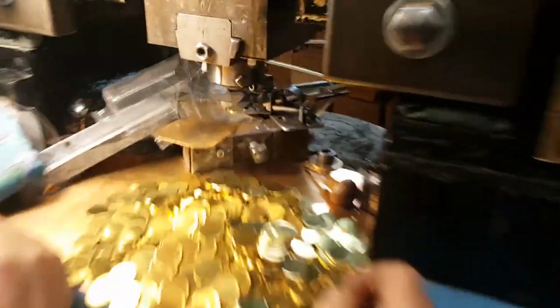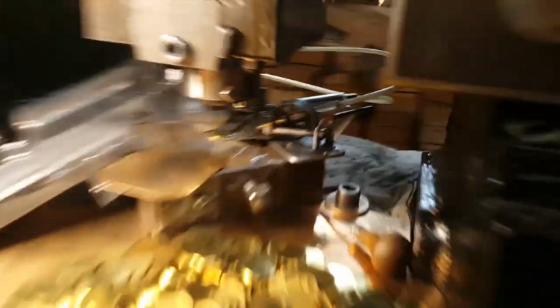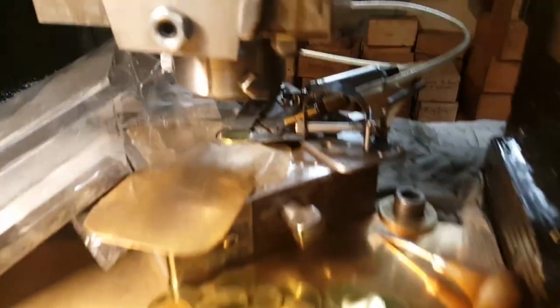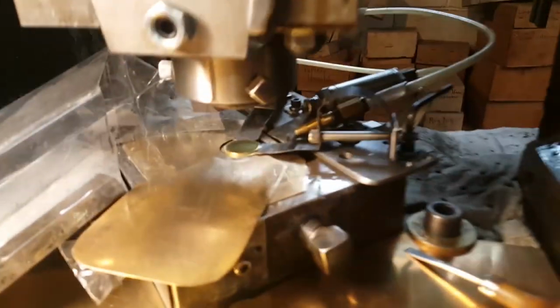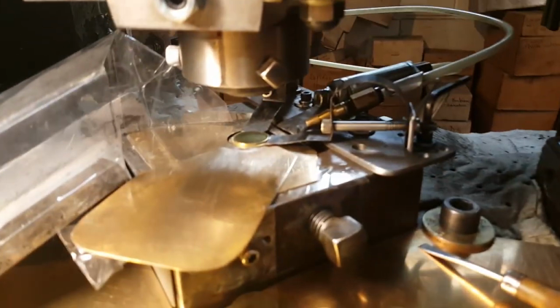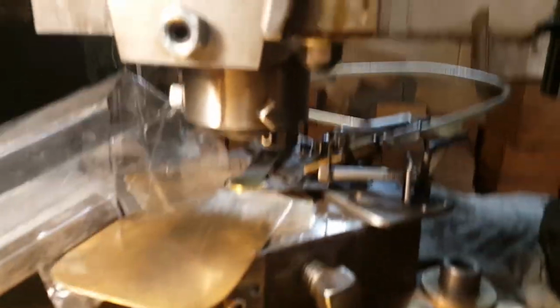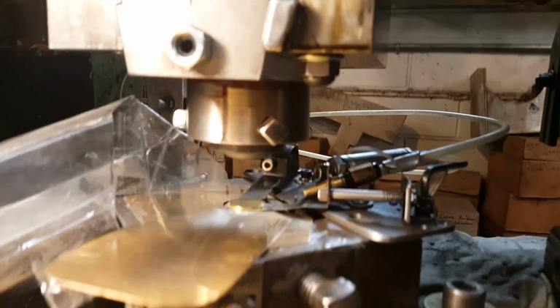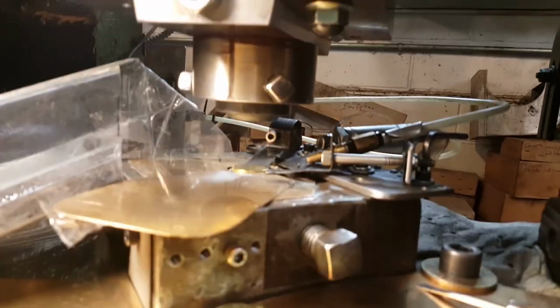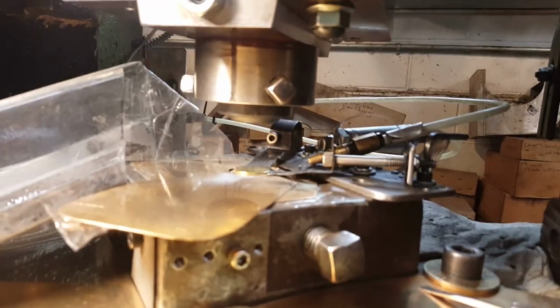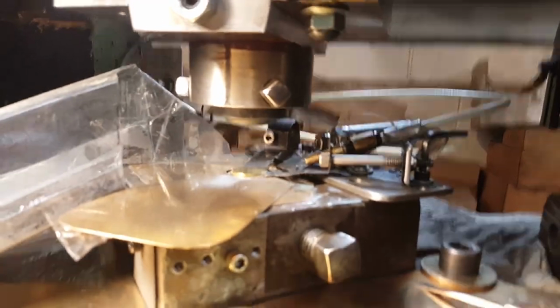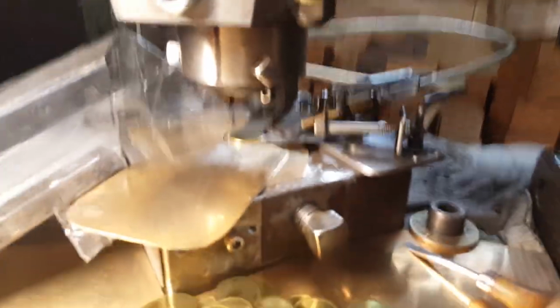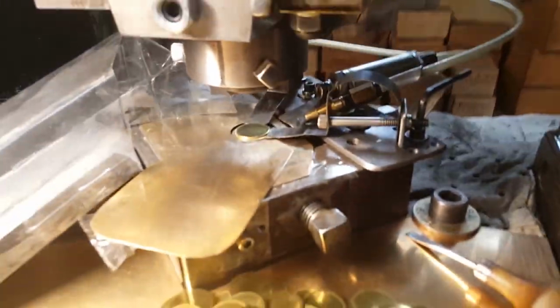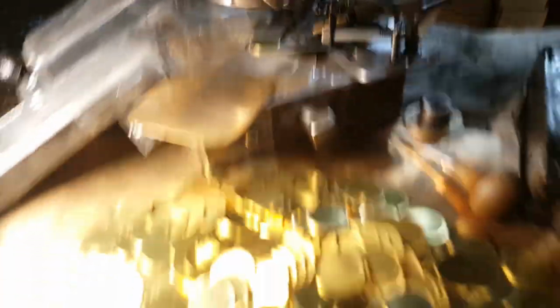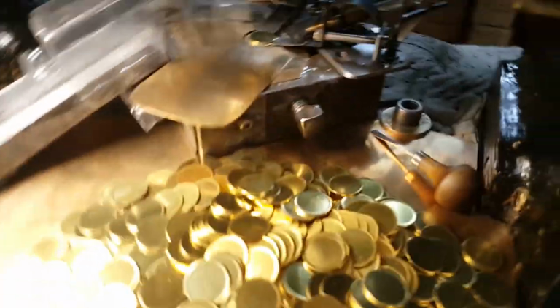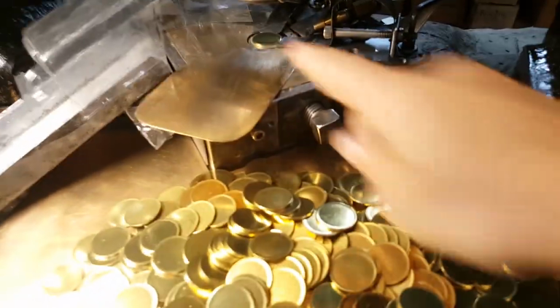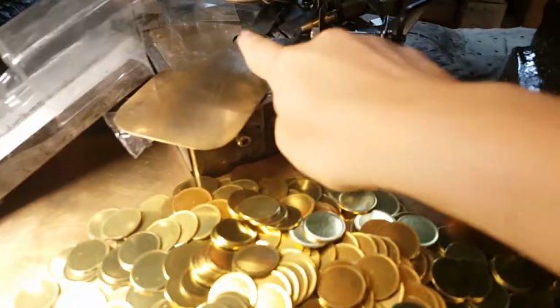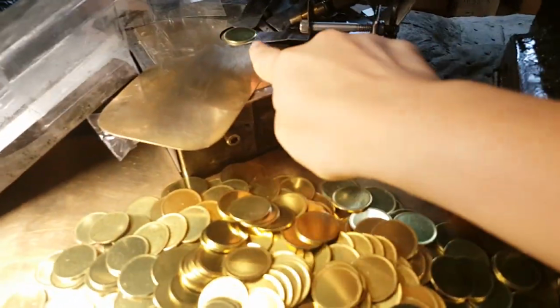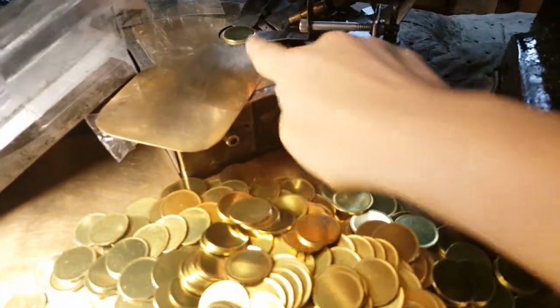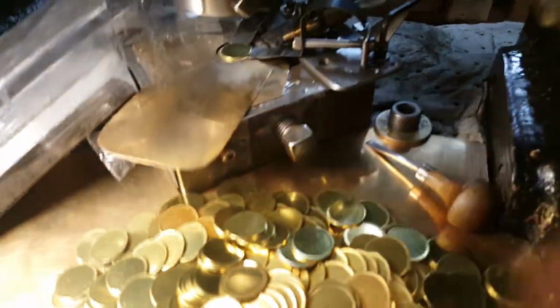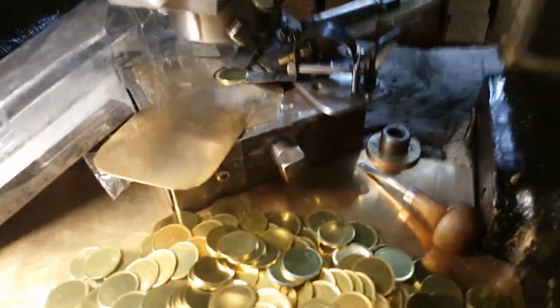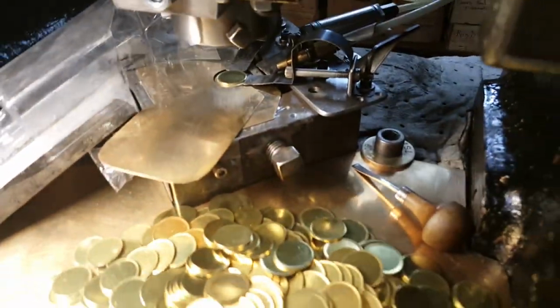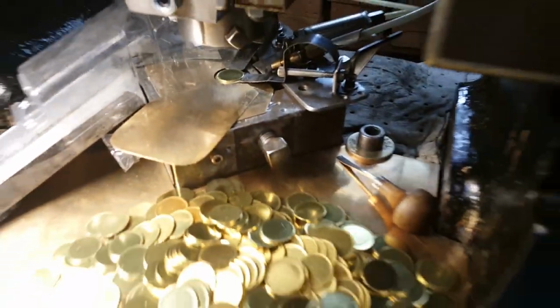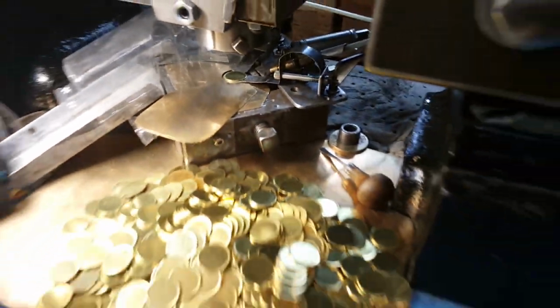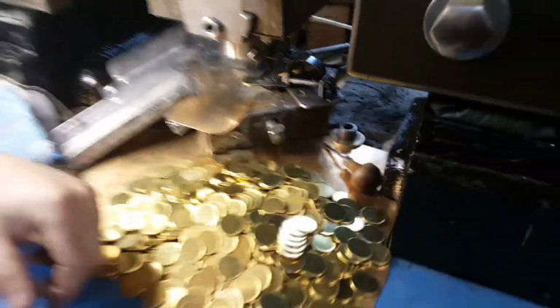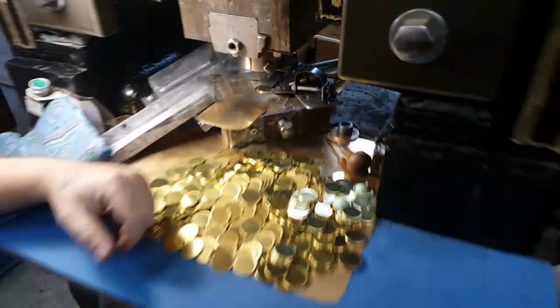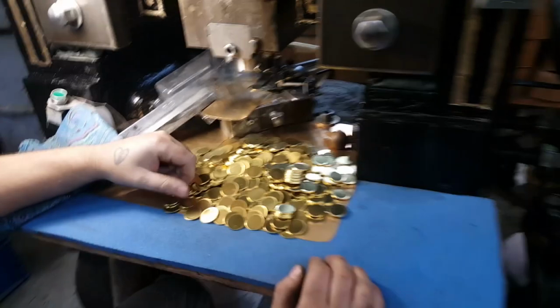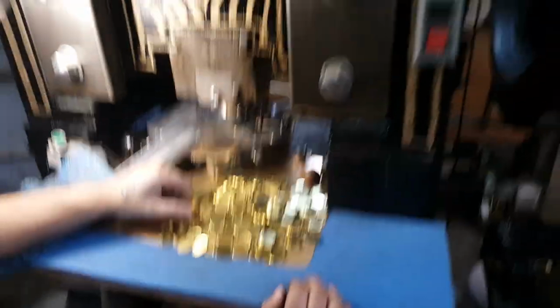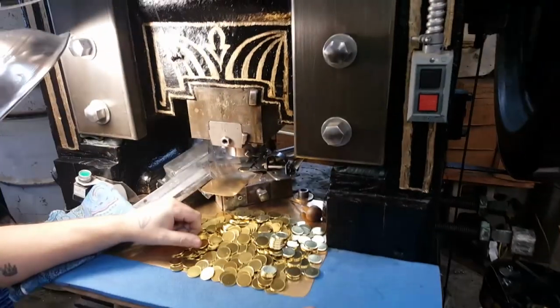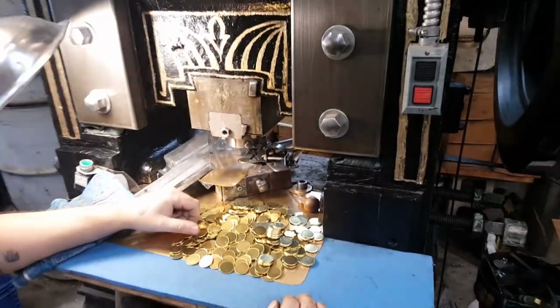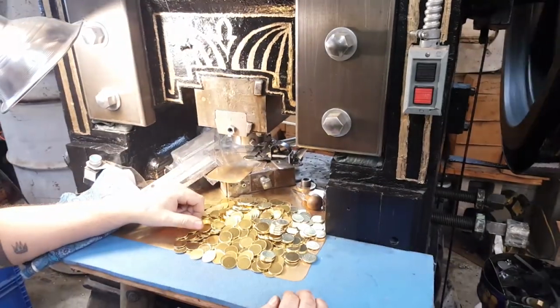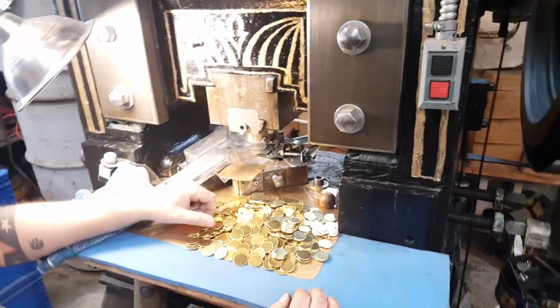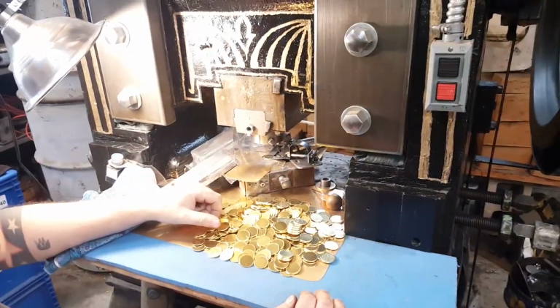So we mount both sides of the die — top side, bottom side — slide the blank right in there. And then when we're ready, we stamp it.